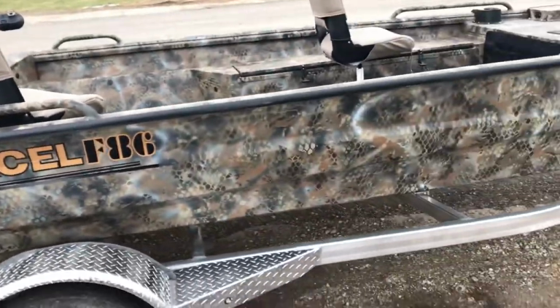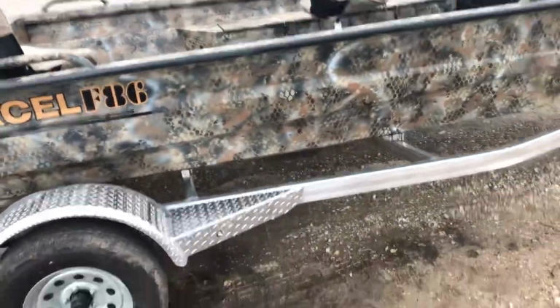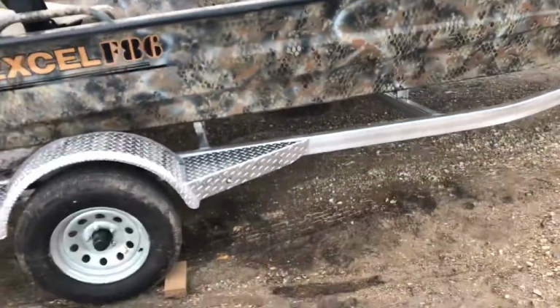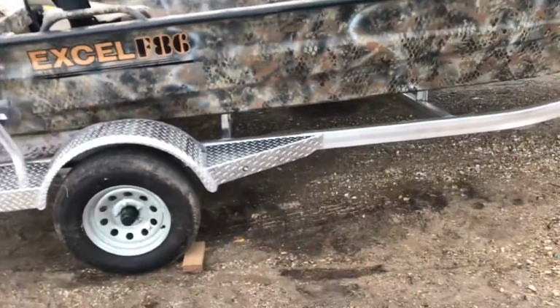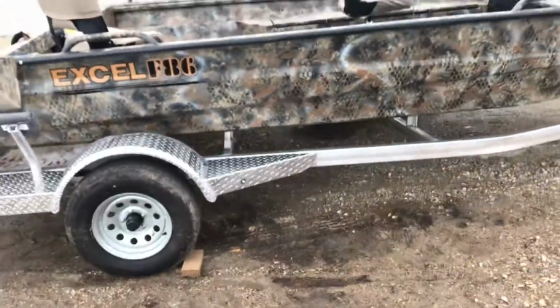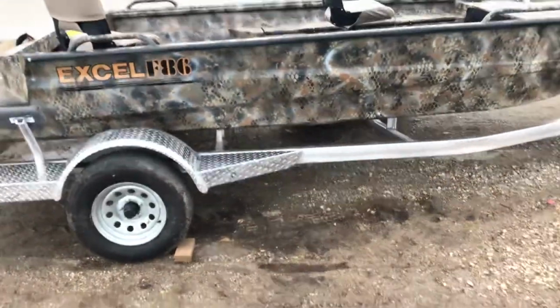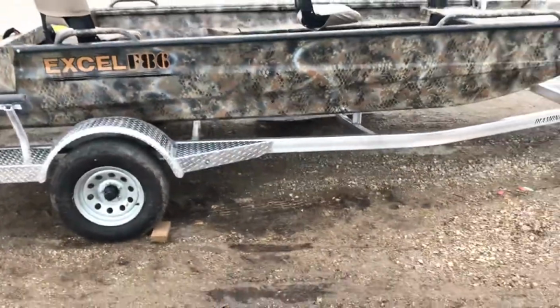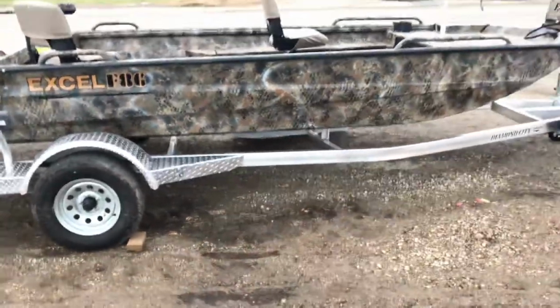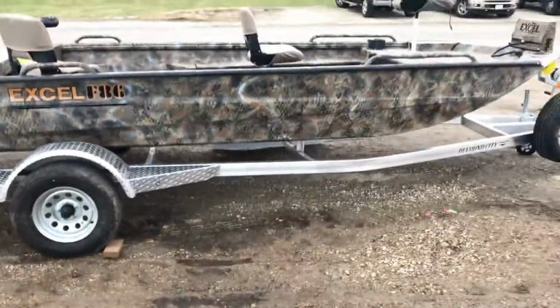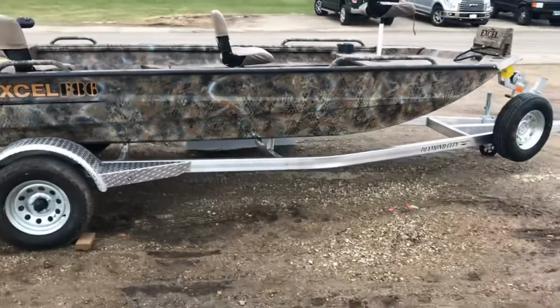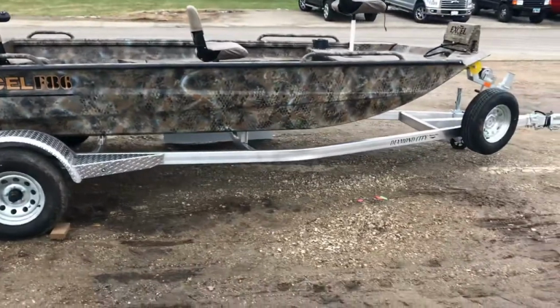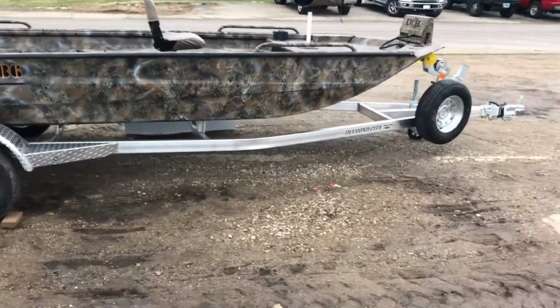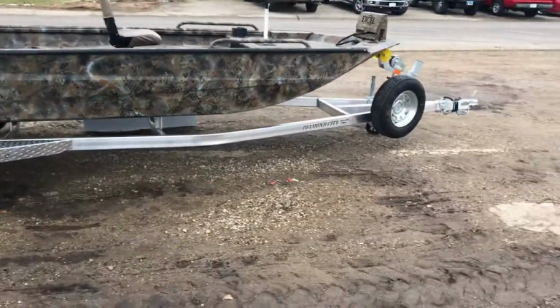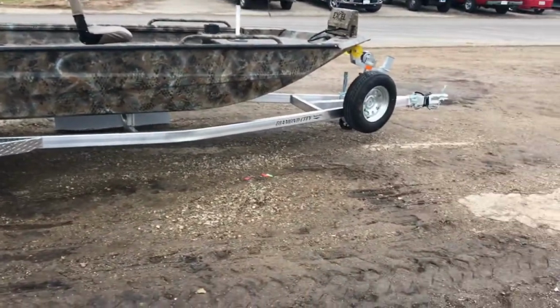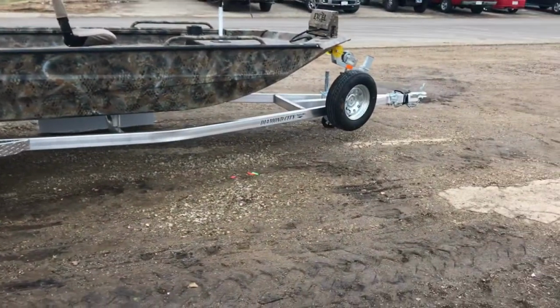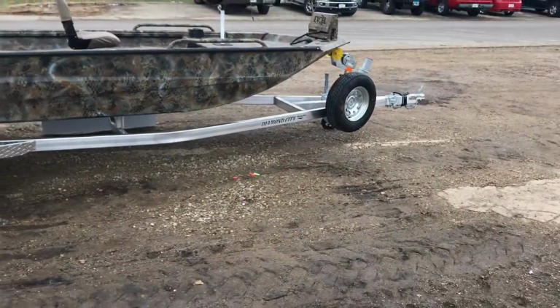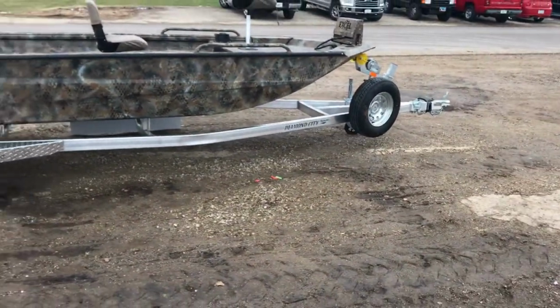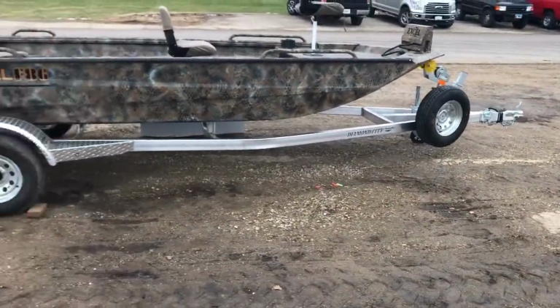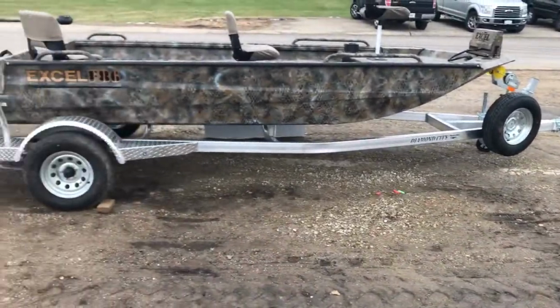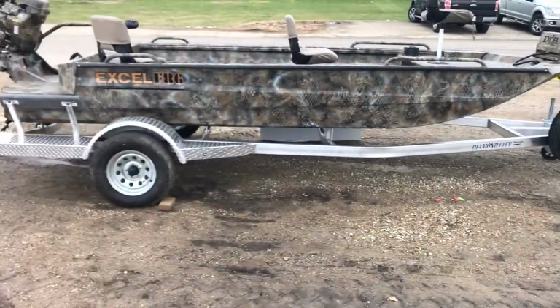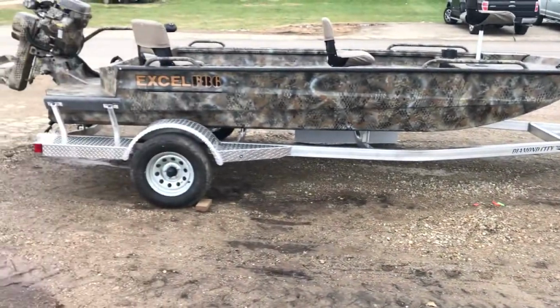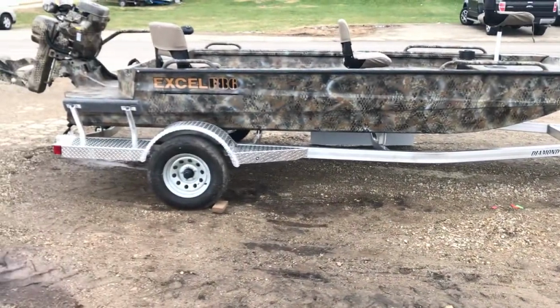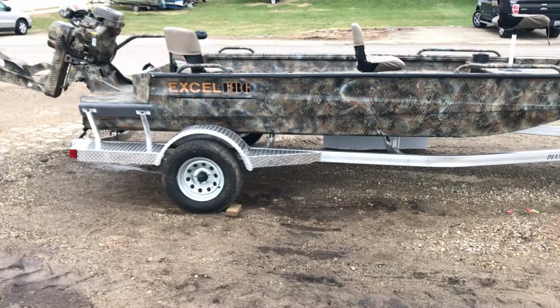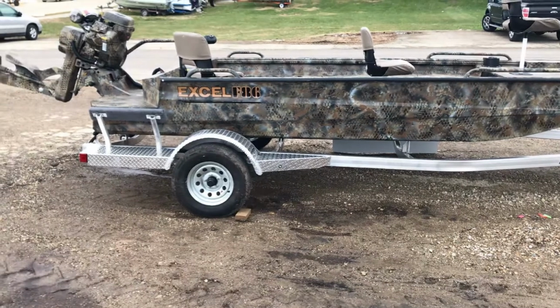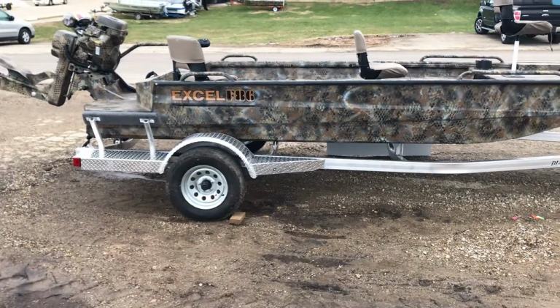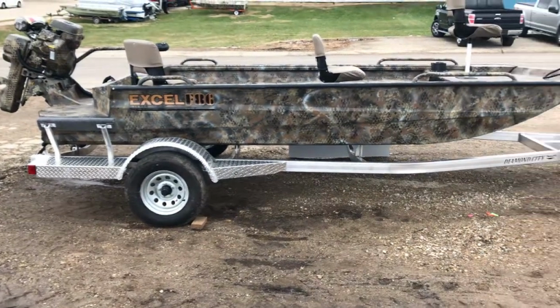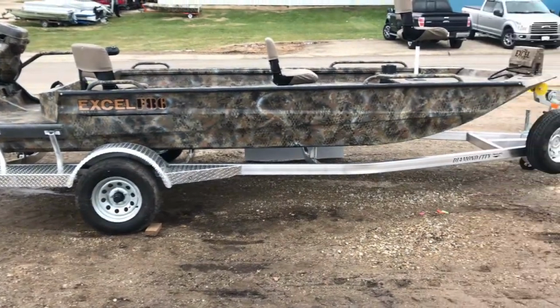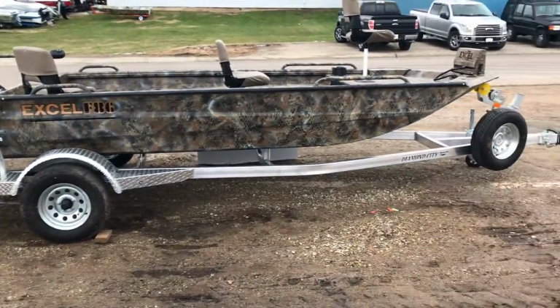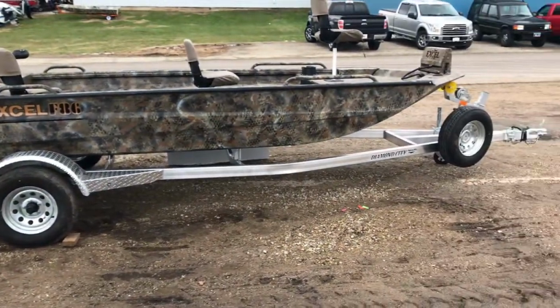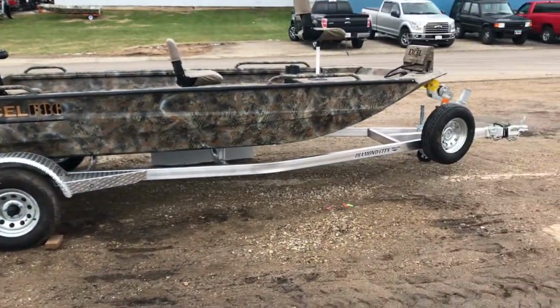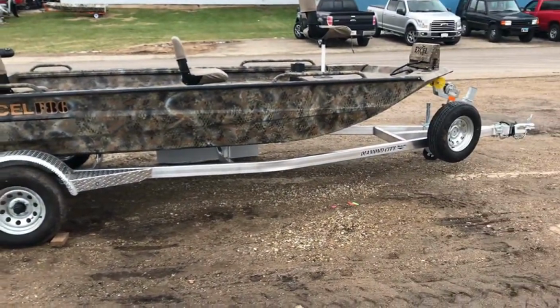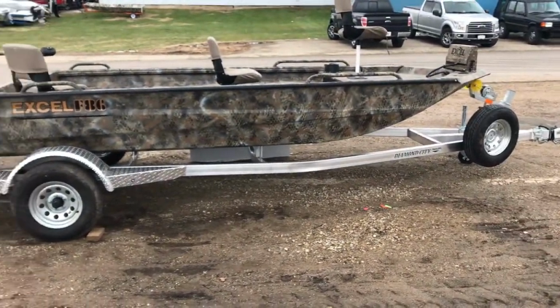The trailer is a Diamond City aluminum trailer upgrade. This trailer comes with a spare tire and load guides.